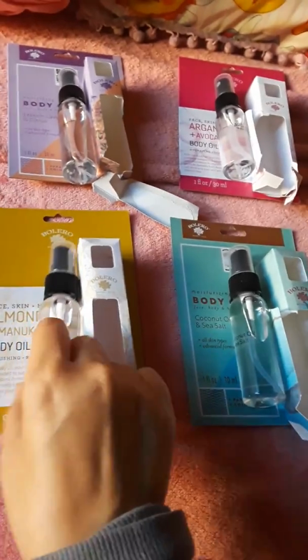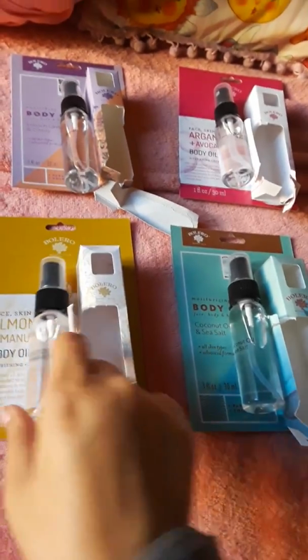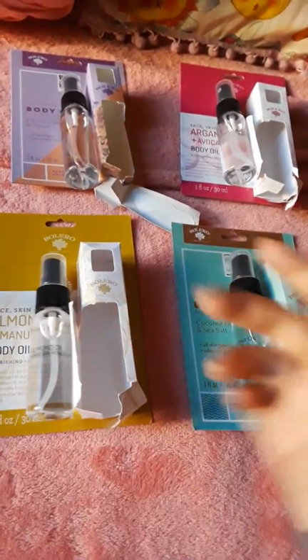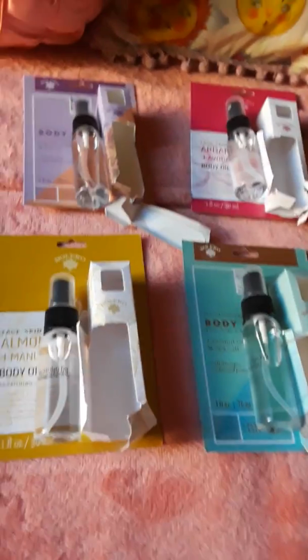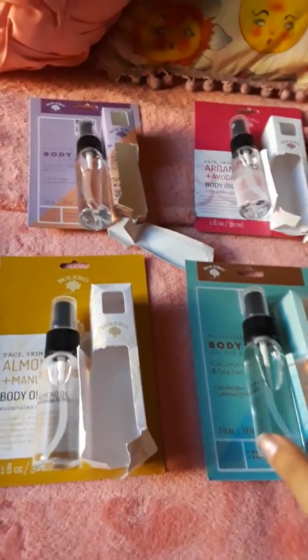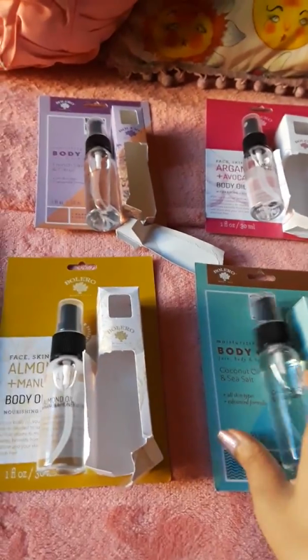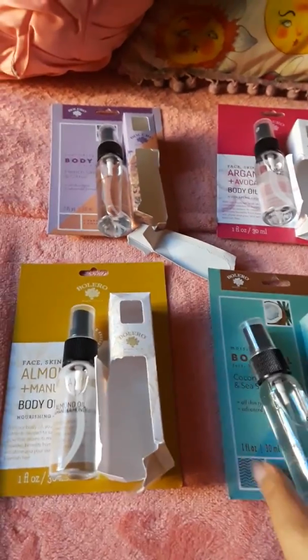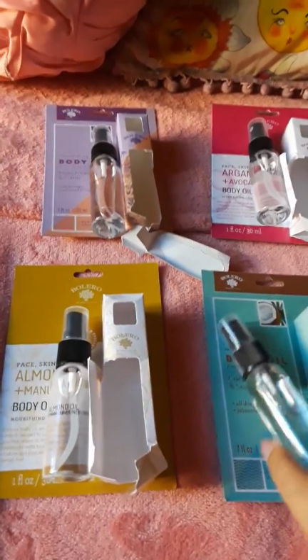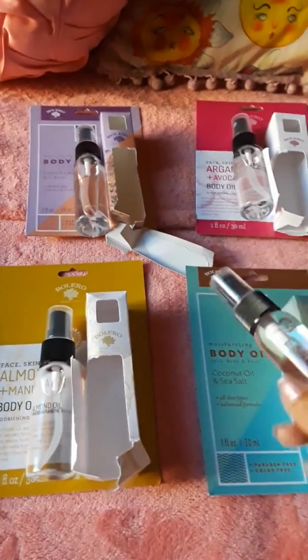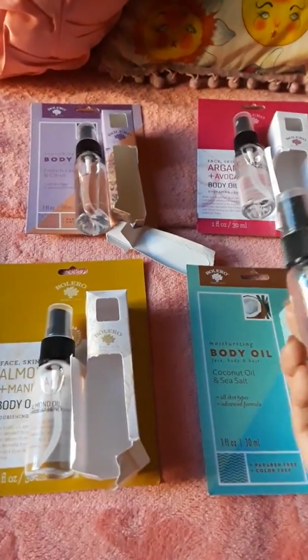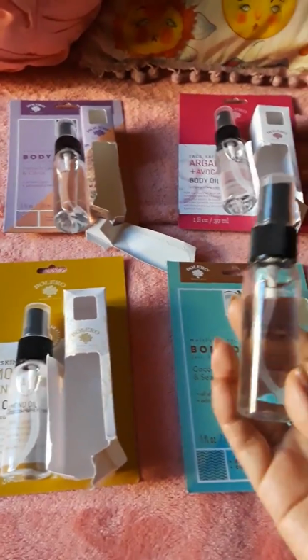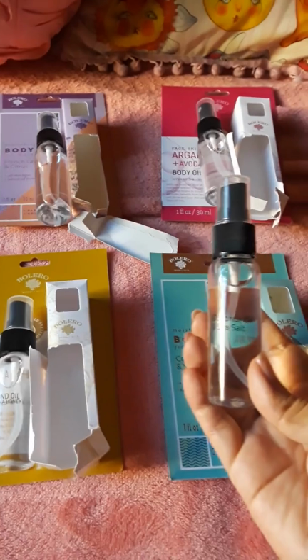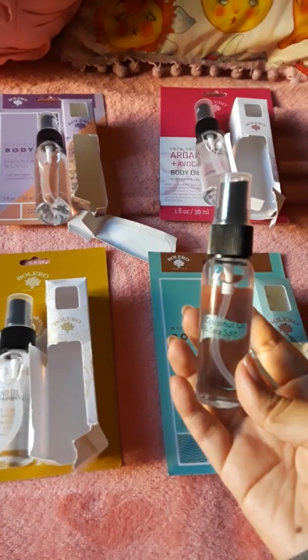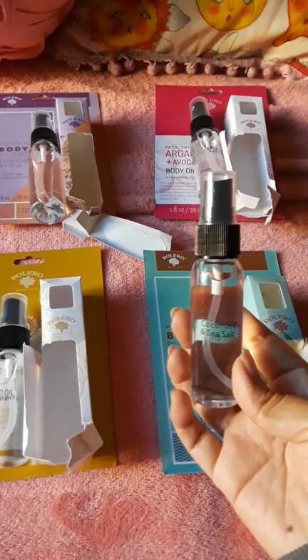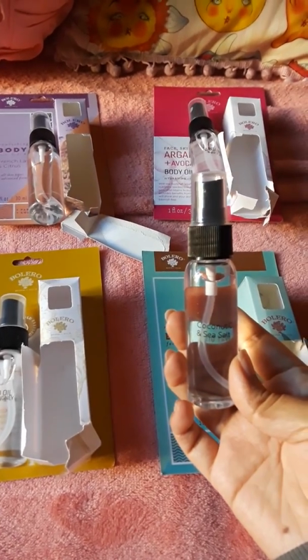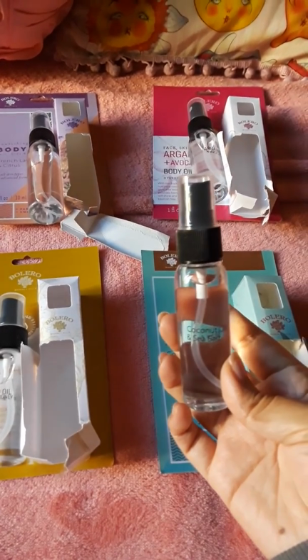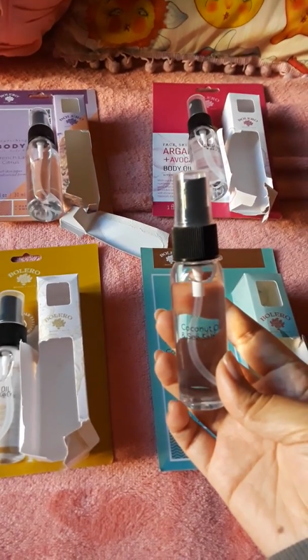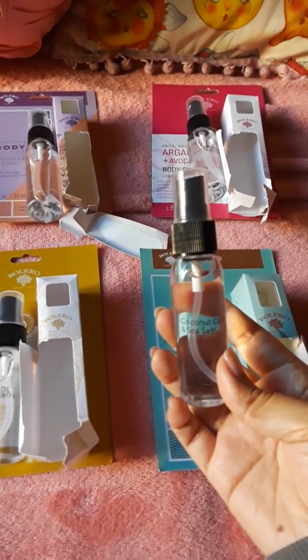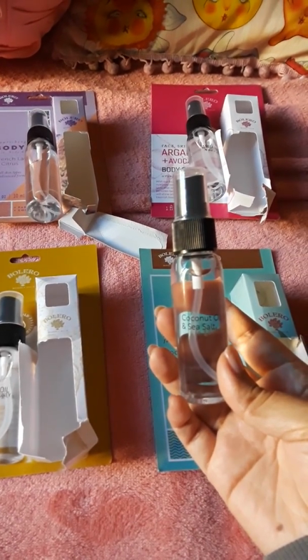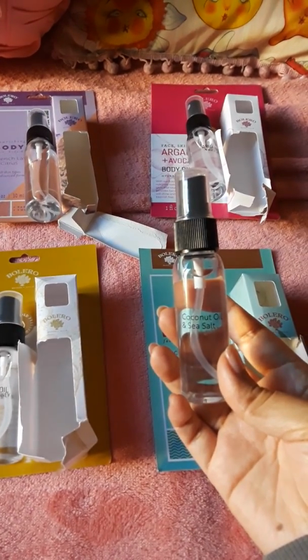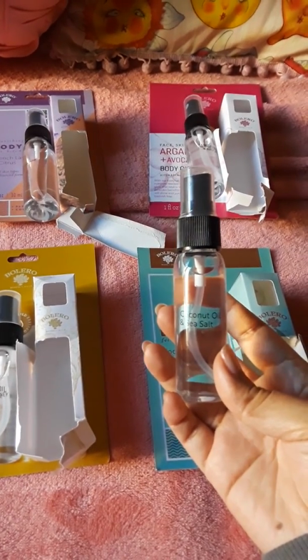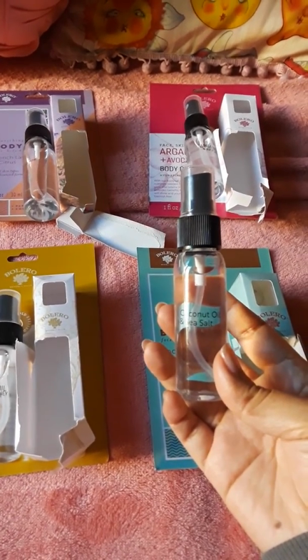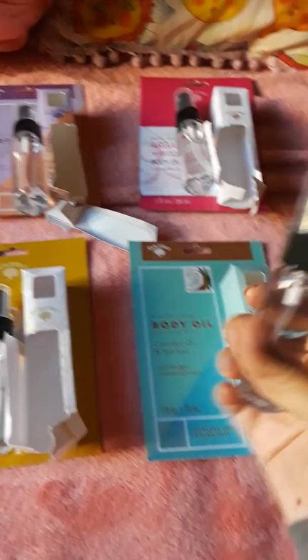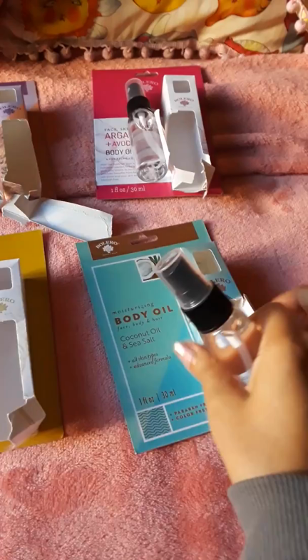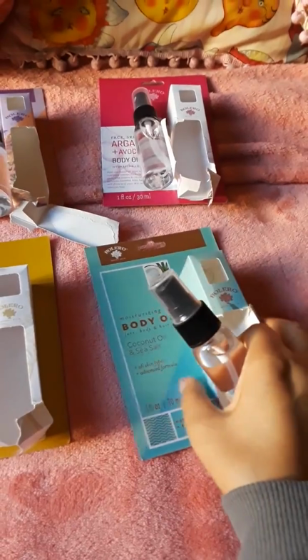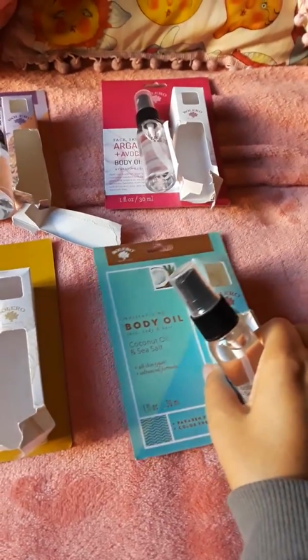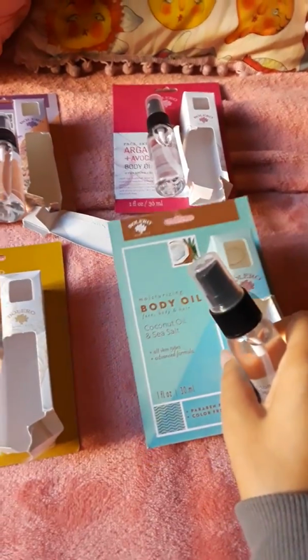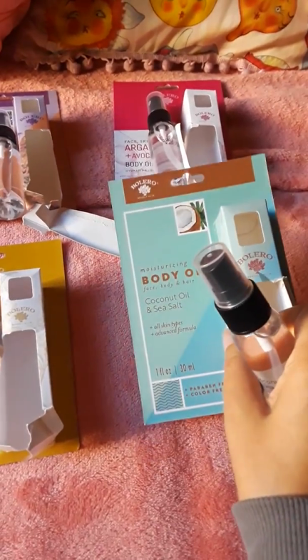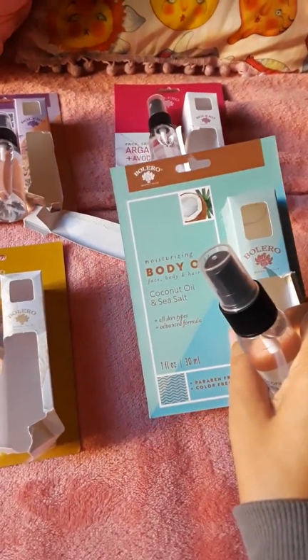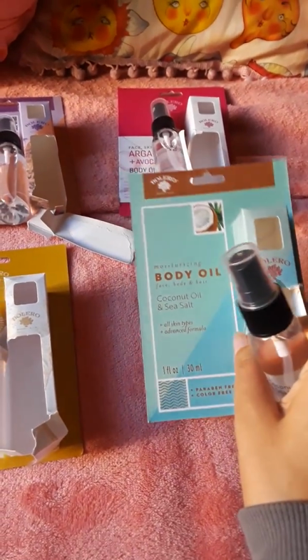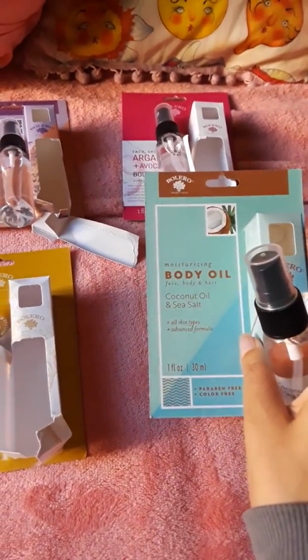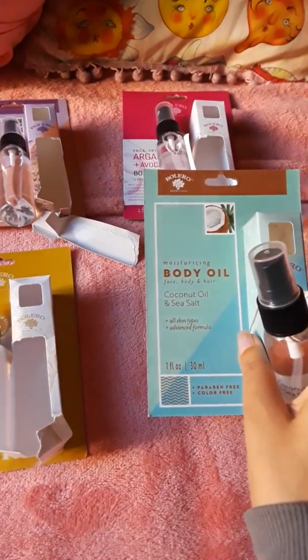This one was also one of my favorites: coconut oil and sea salt. It does smell like coconut. The packages are really cute too.